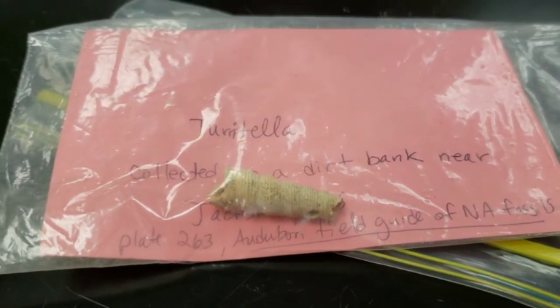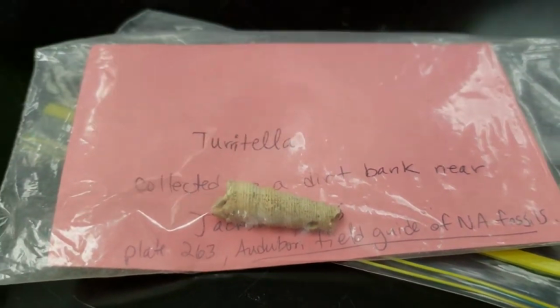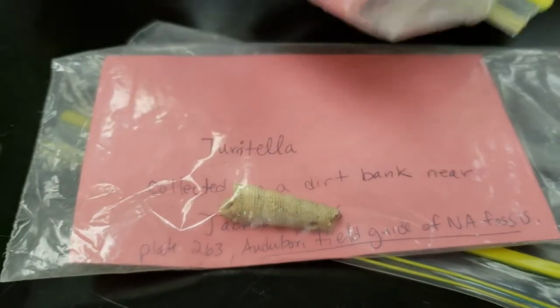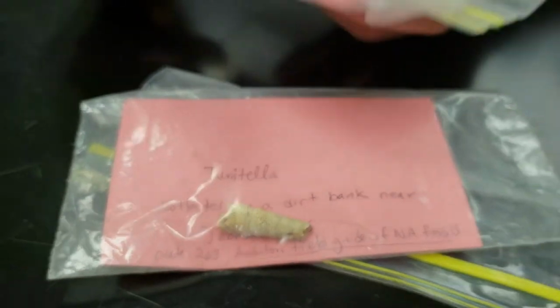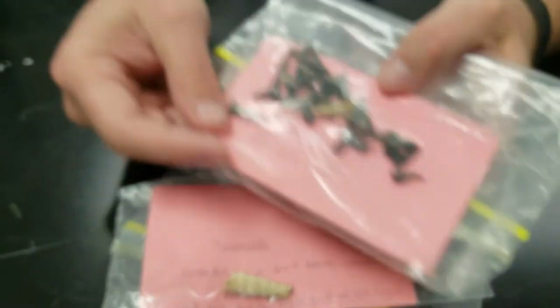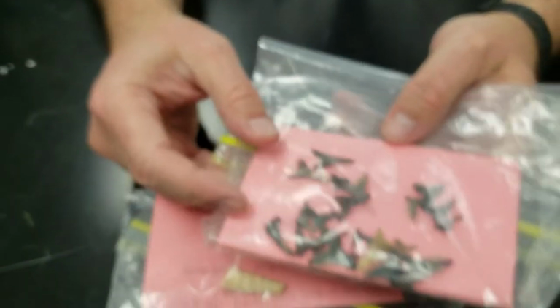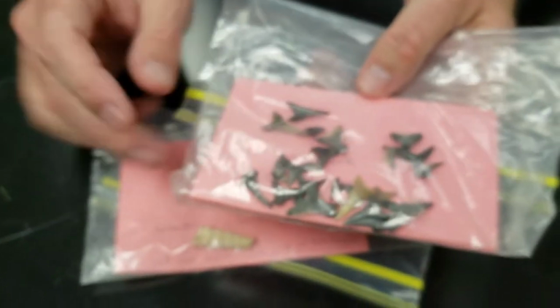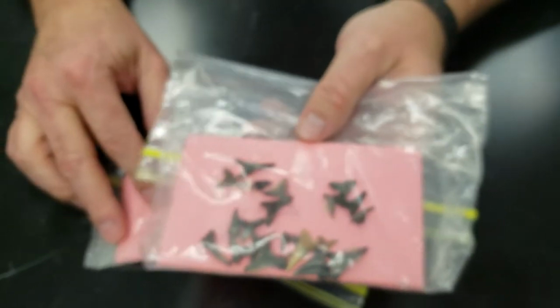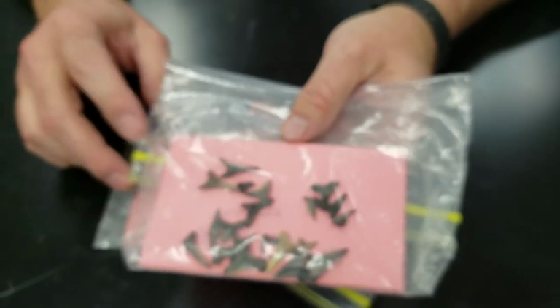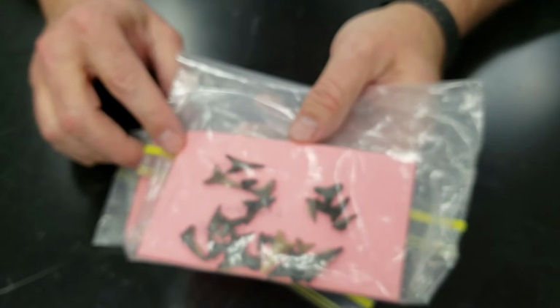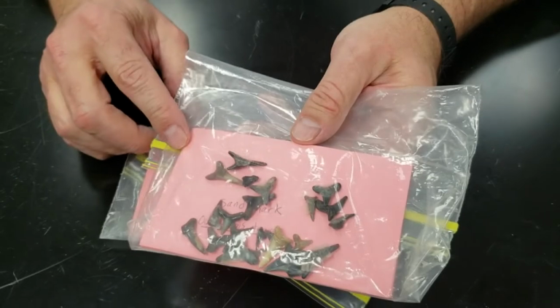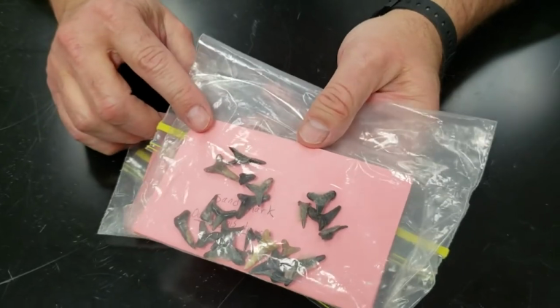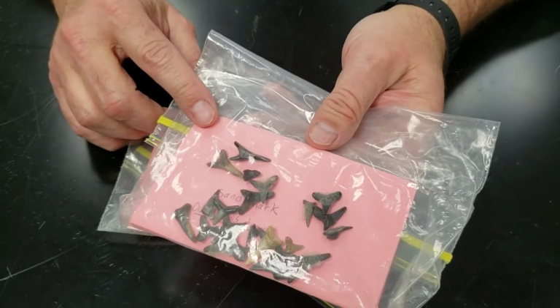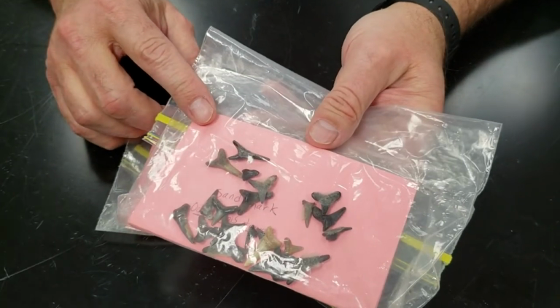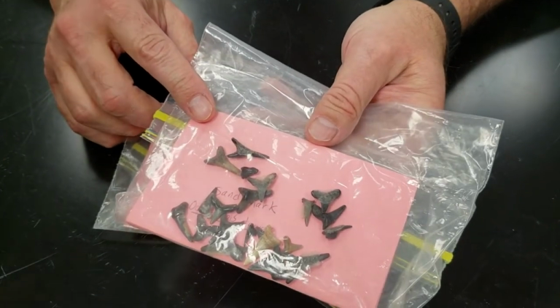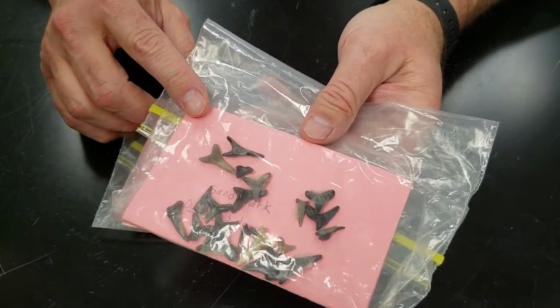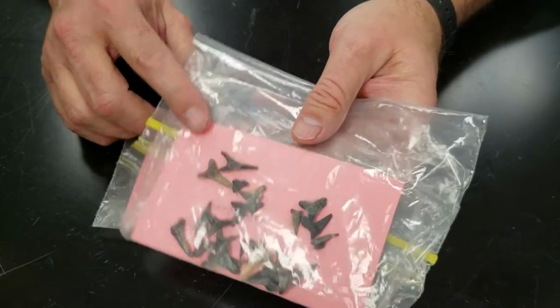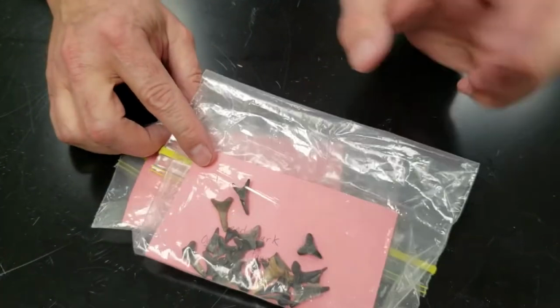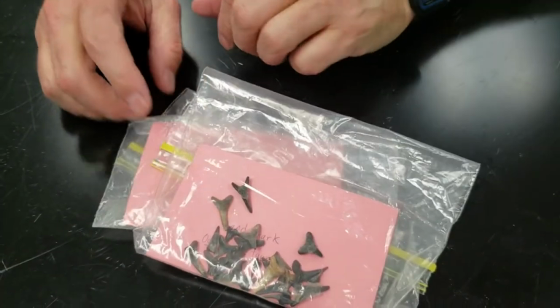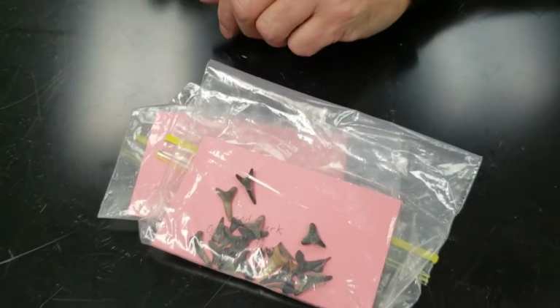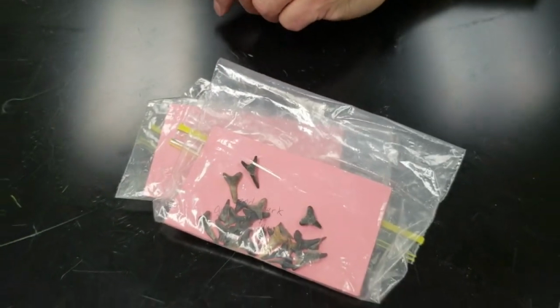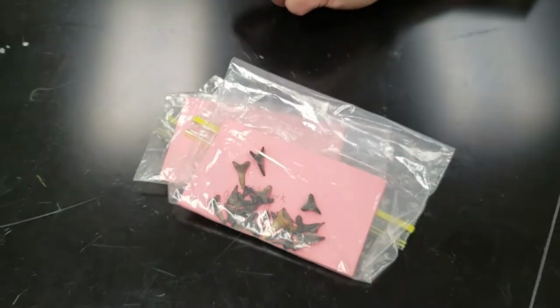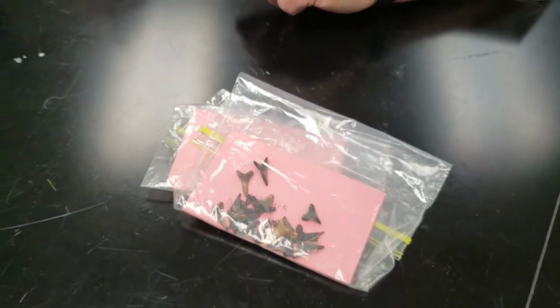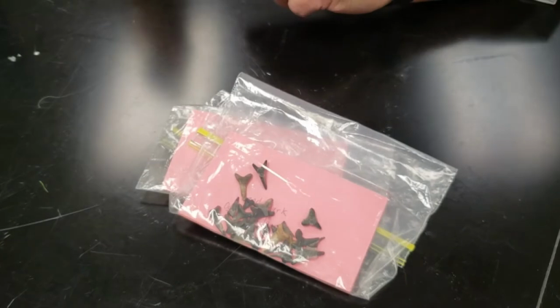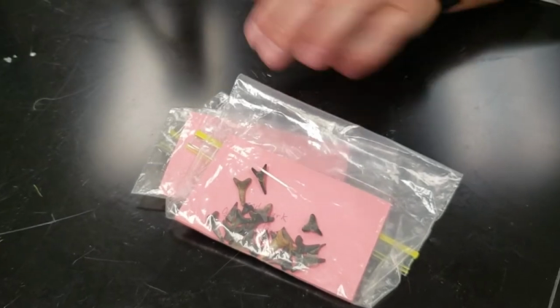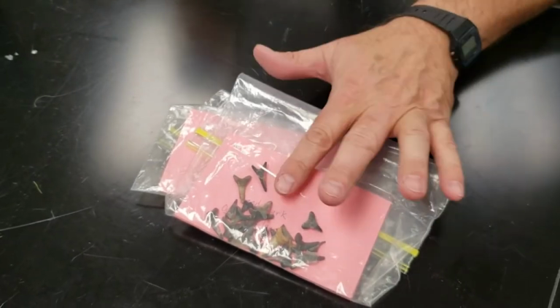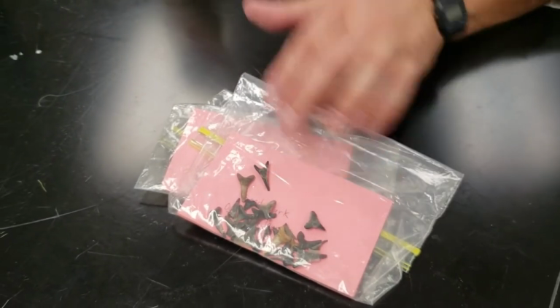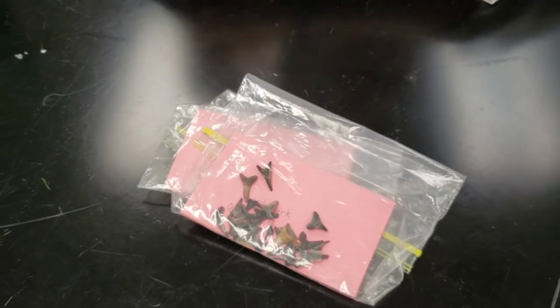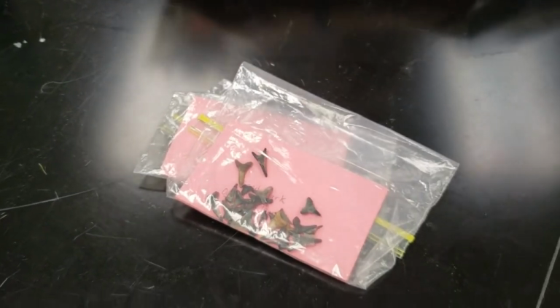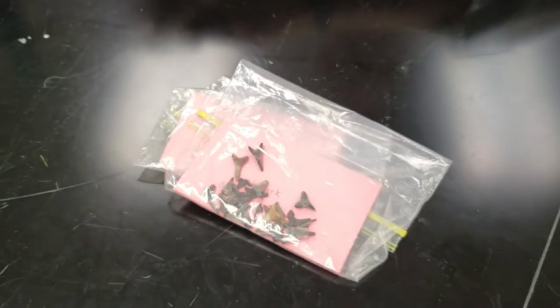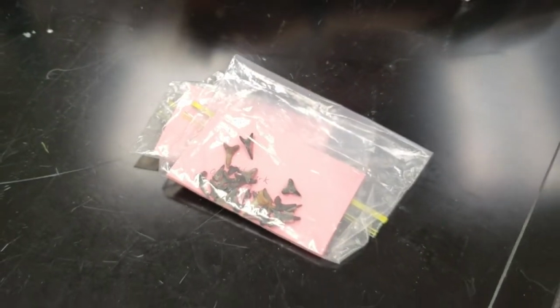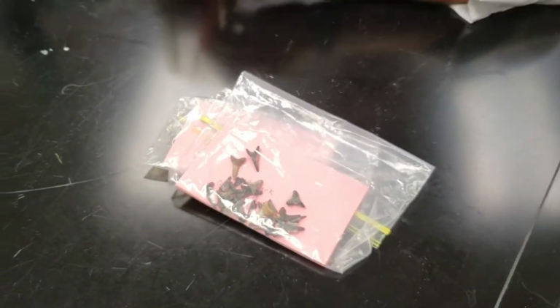These are fossil shark teeth that I collected in Mississippi in the streams here. This used to be a shallow warm ocean in Mississippi. I wrote 'sand shark' on that even though they're probably goblin sharks.